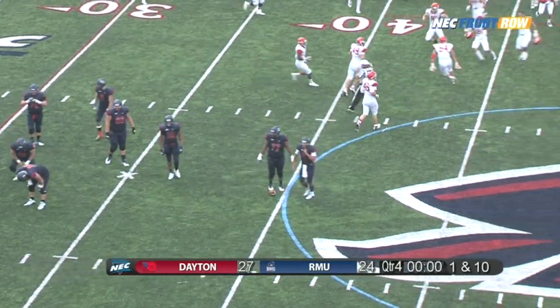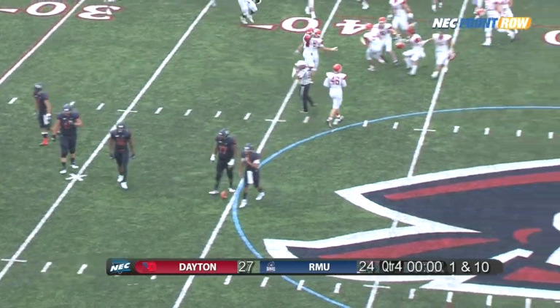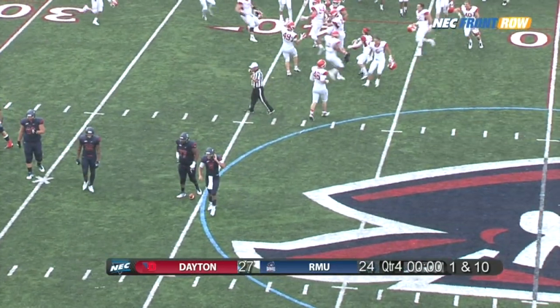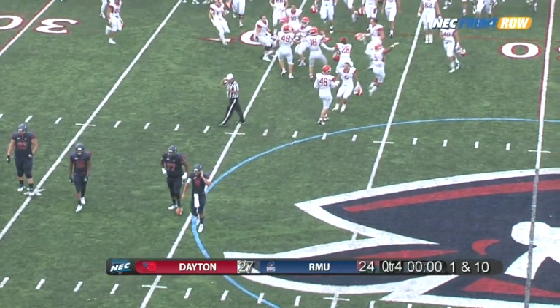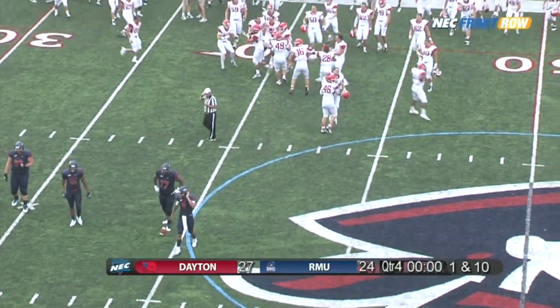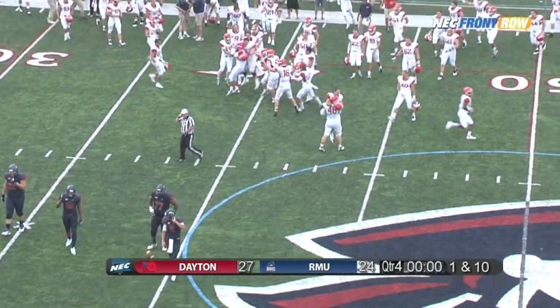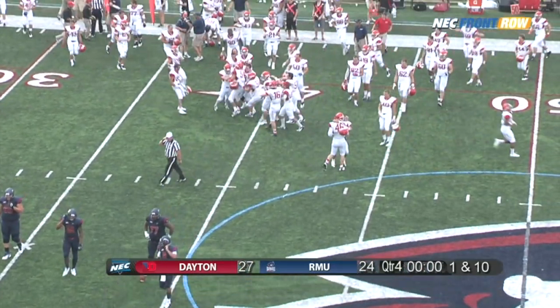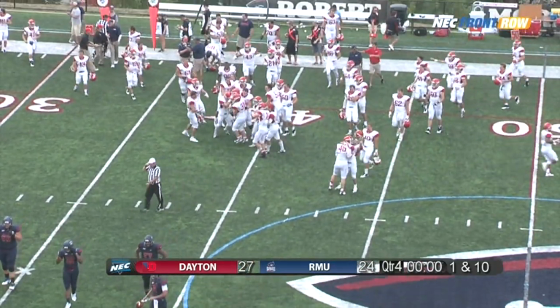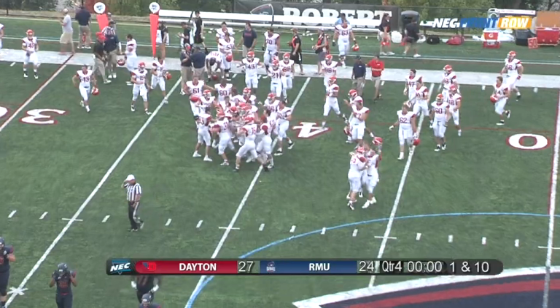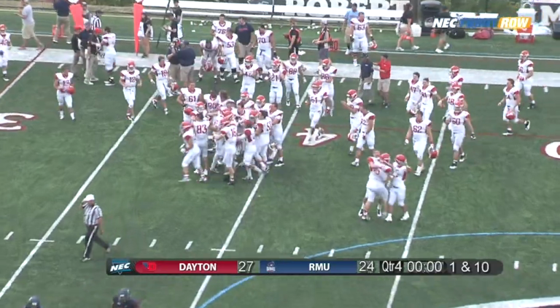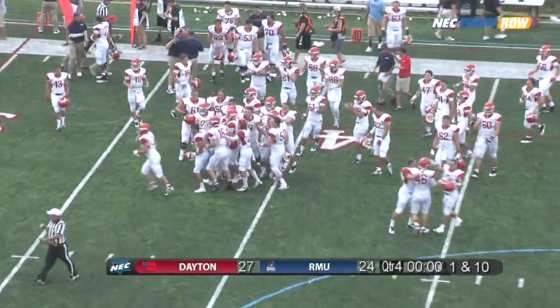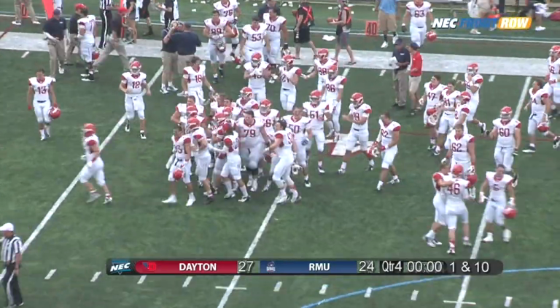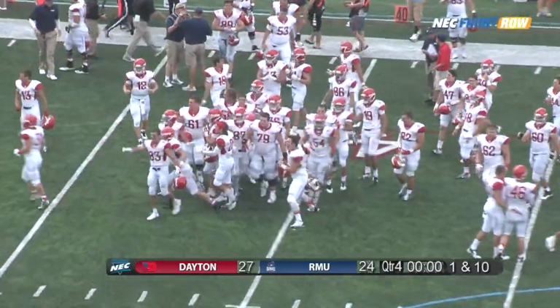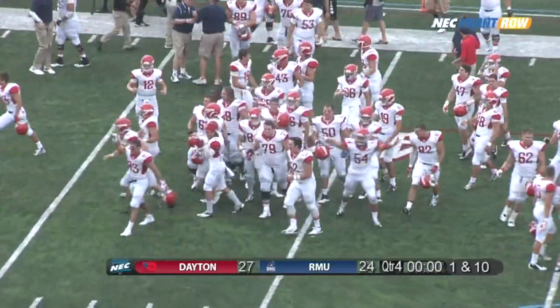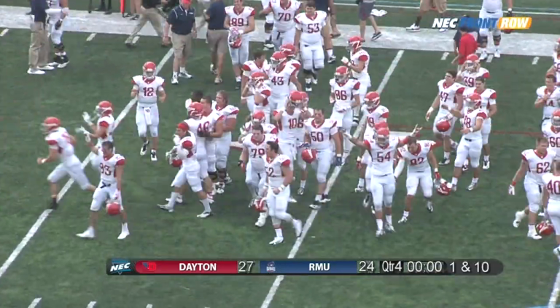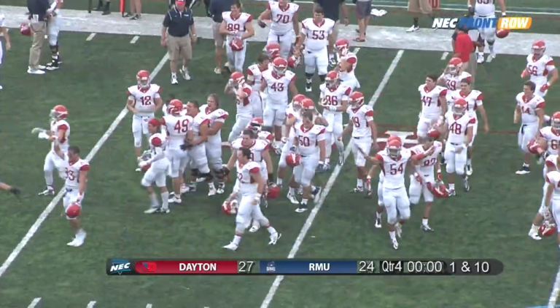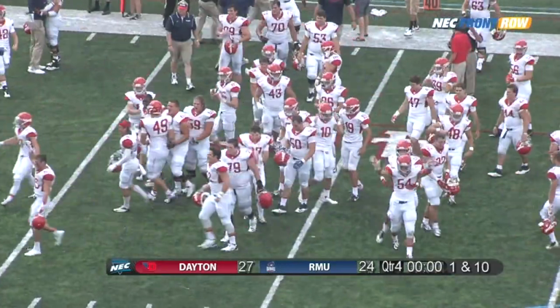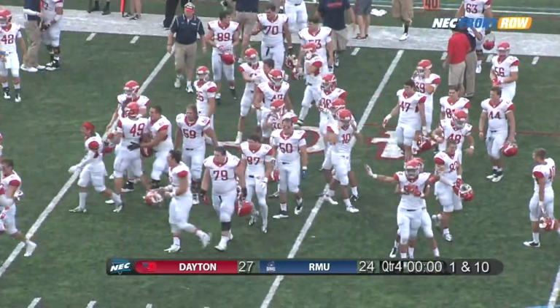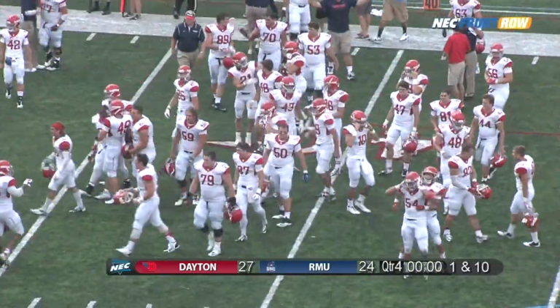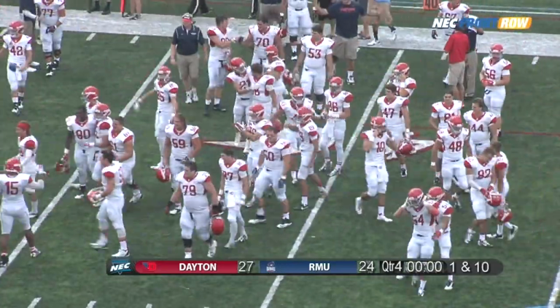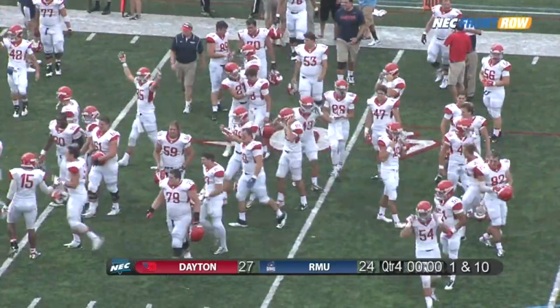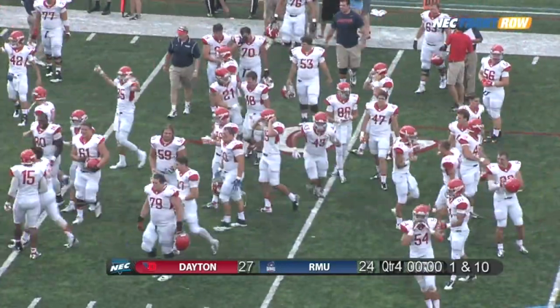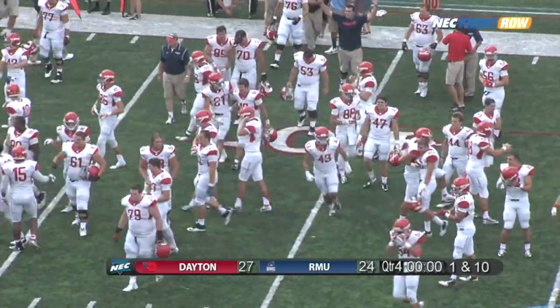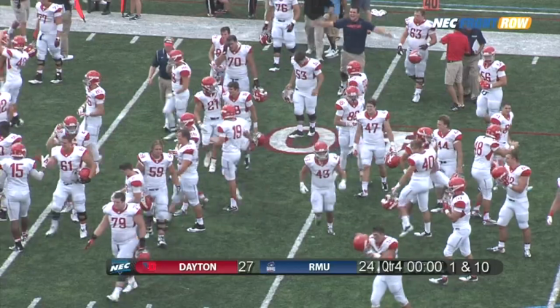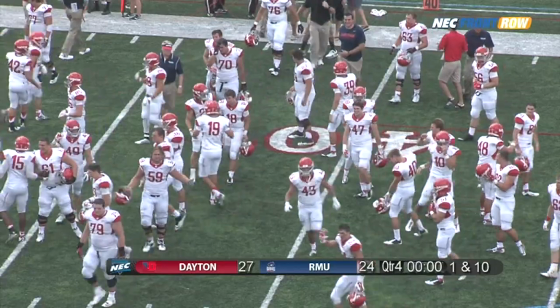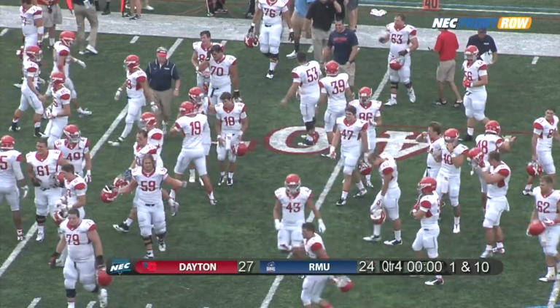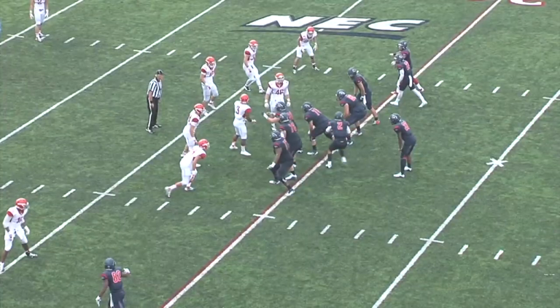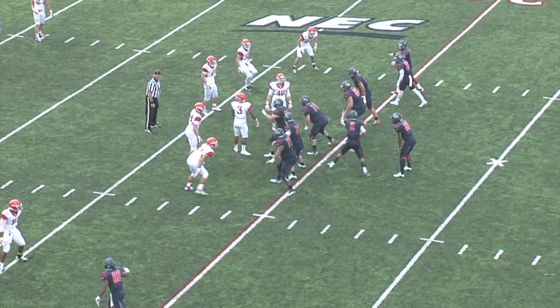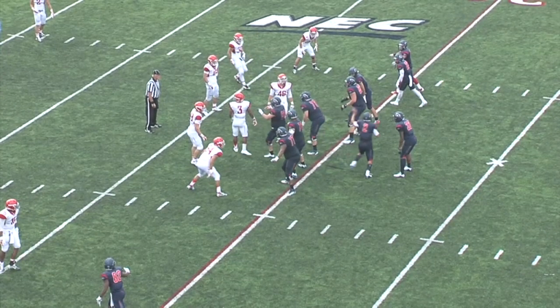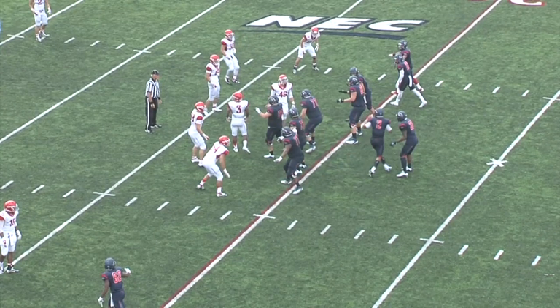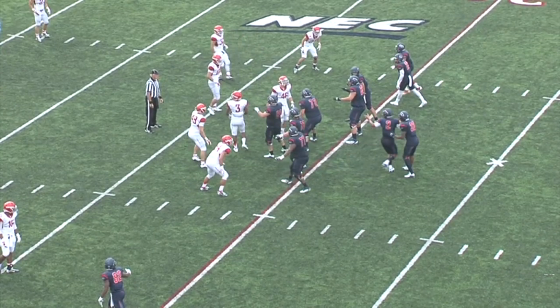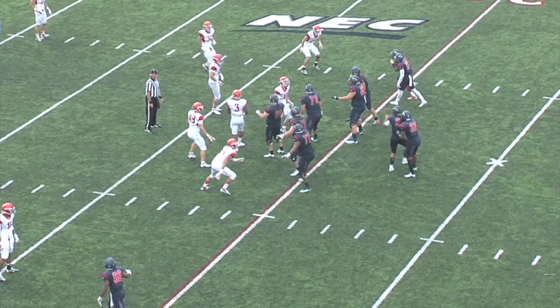He was trying to send his receivers downfield and he stood there for a moment, and instead of spiking the ball to set up a field goal attempt, he was sacked on the play, ending the game.